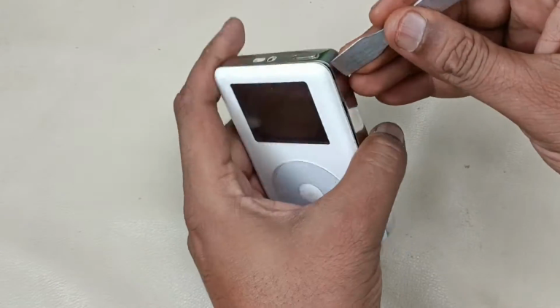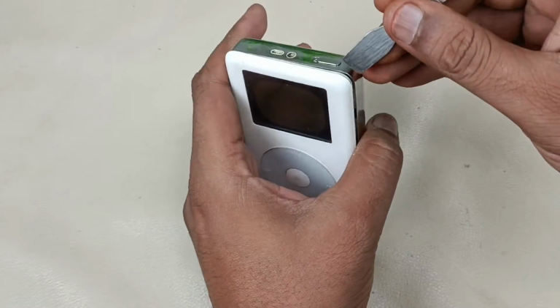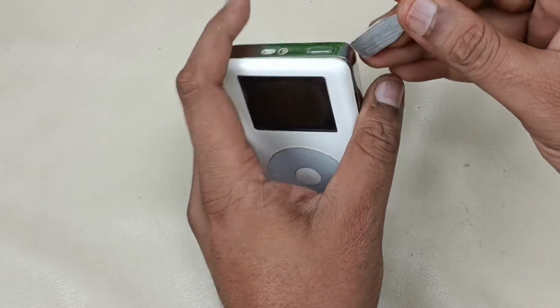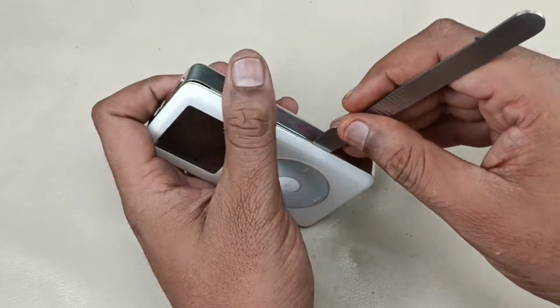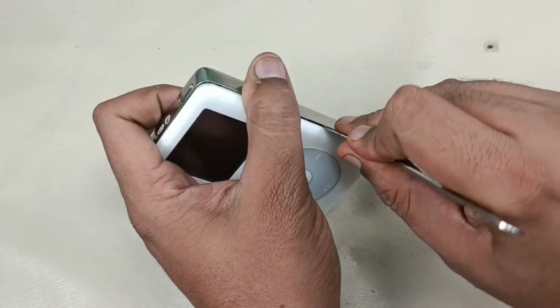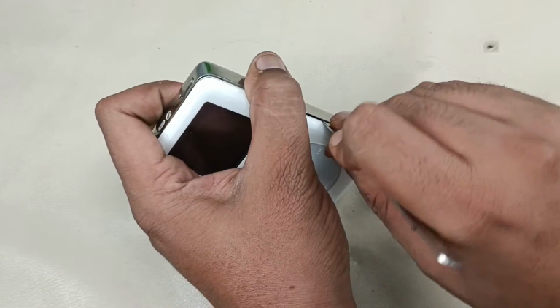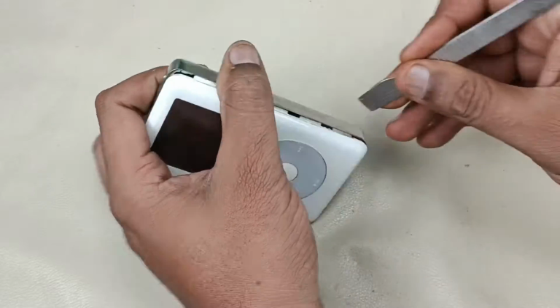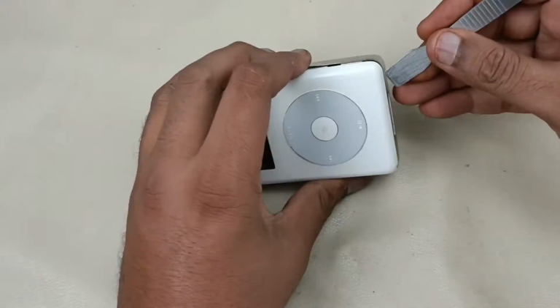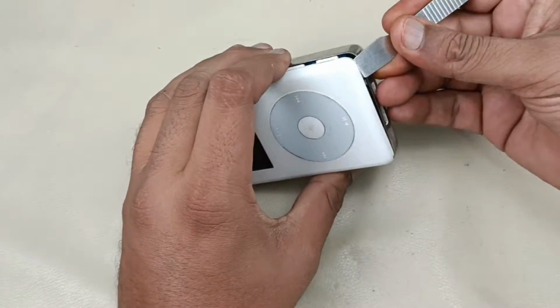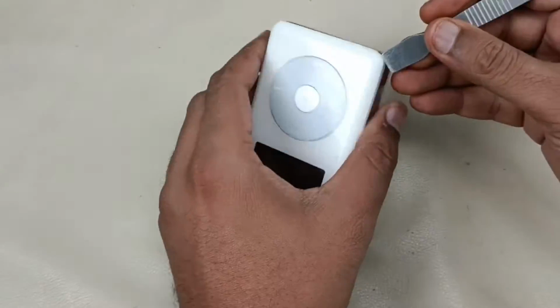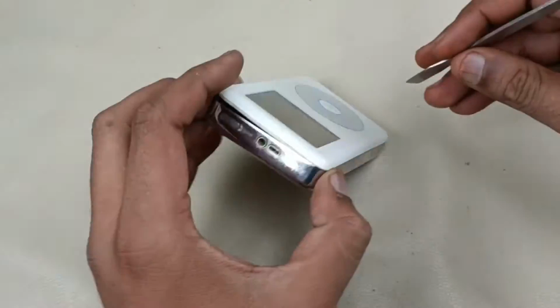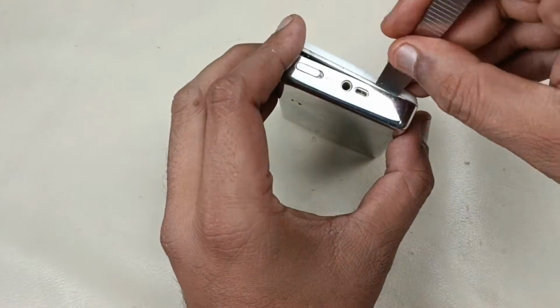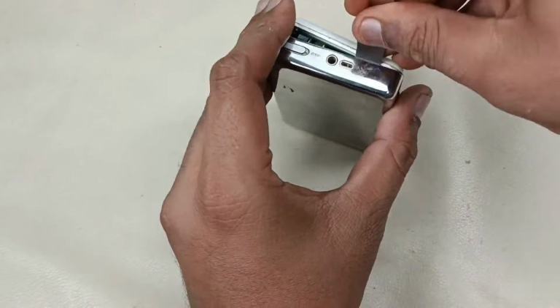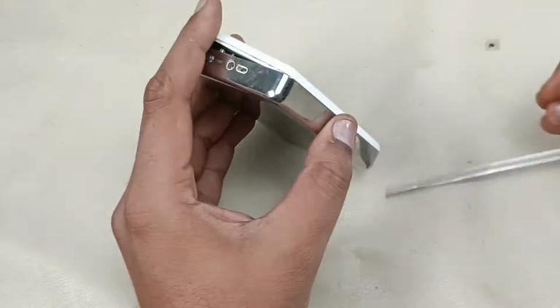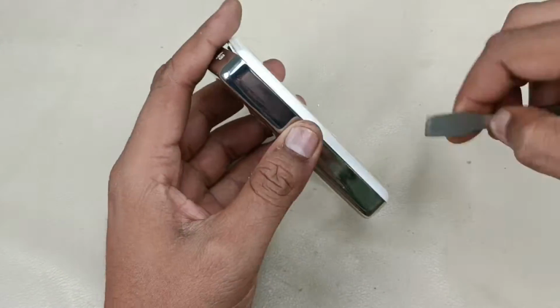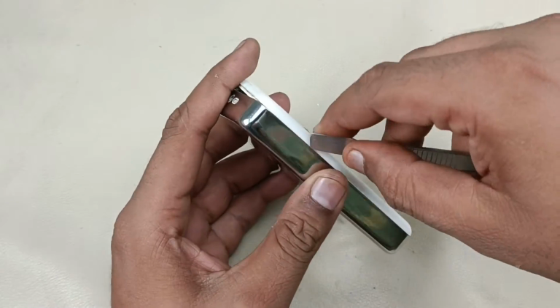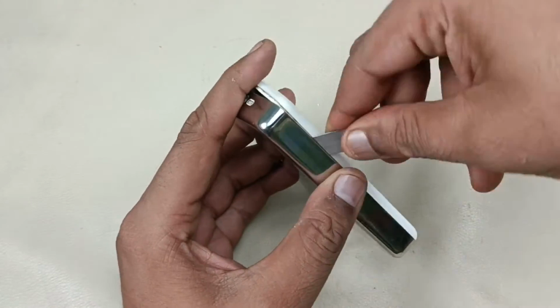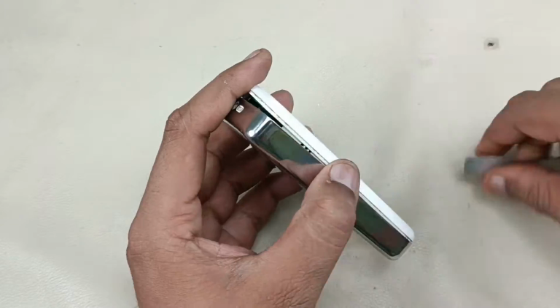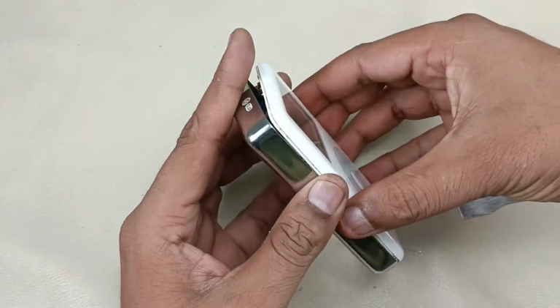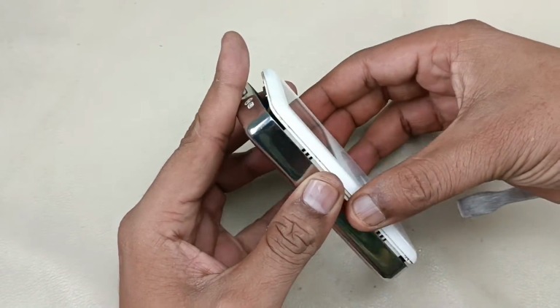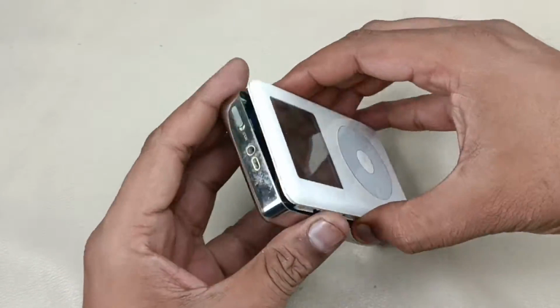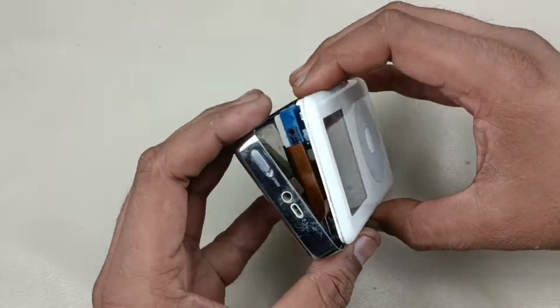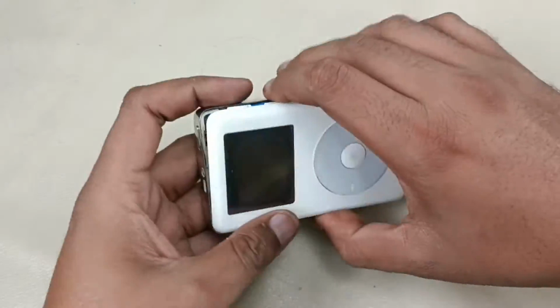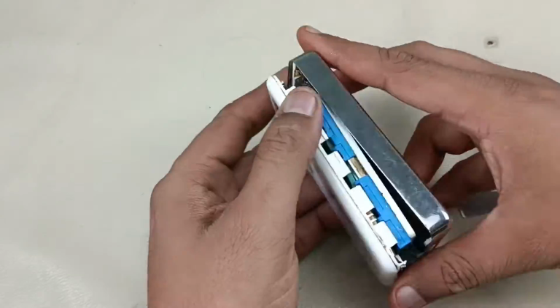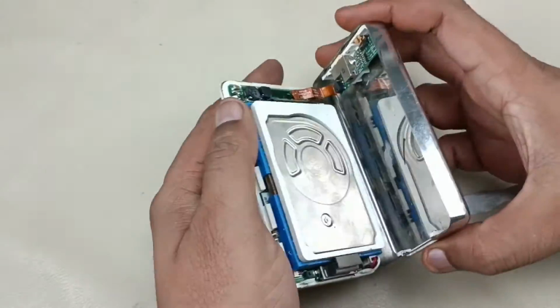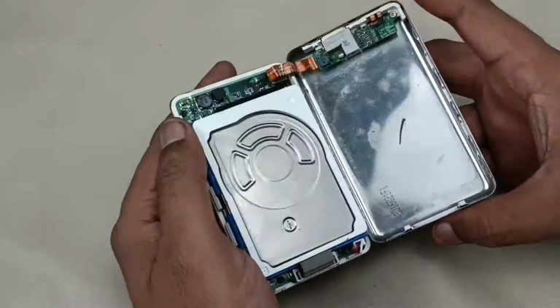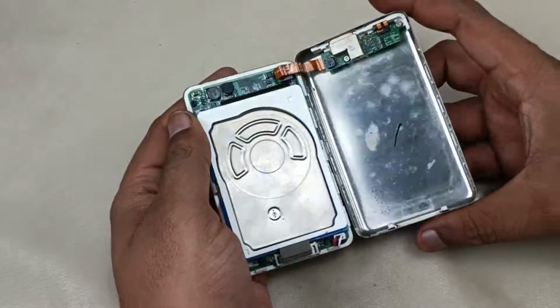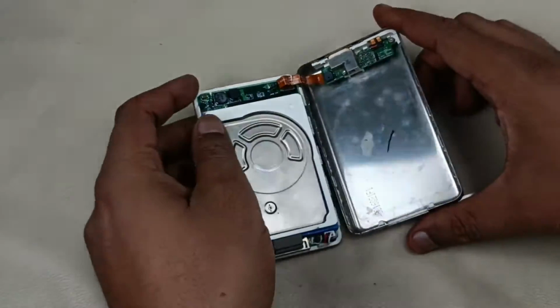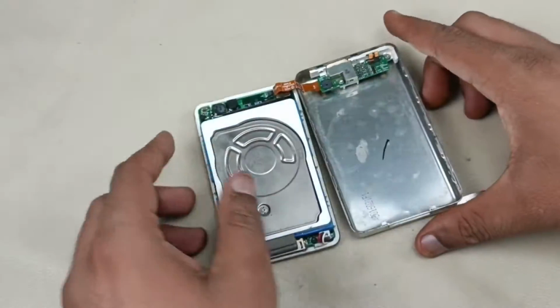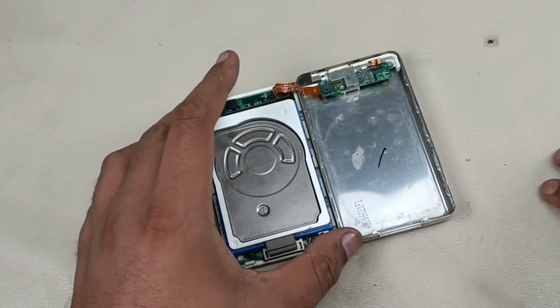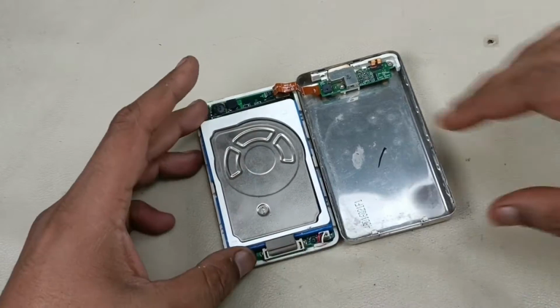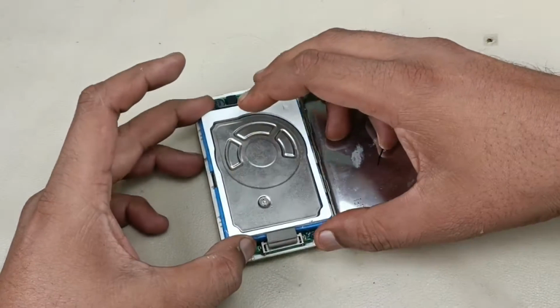Just bring it from this gap. This is the hard disk.